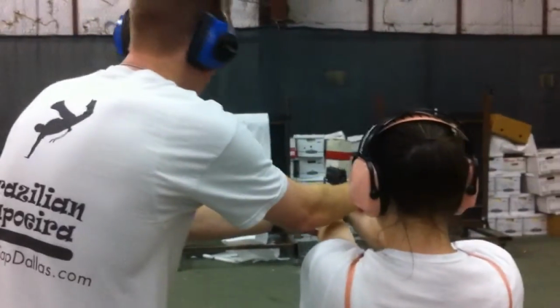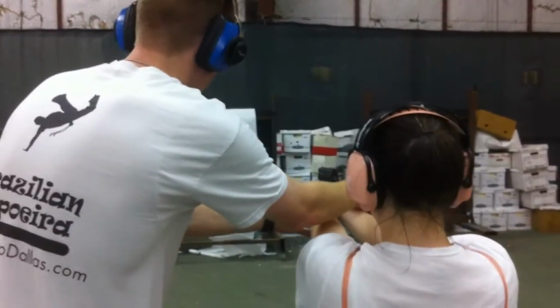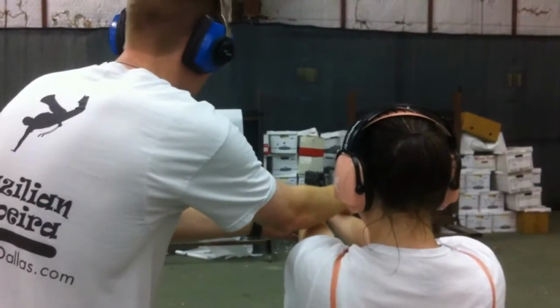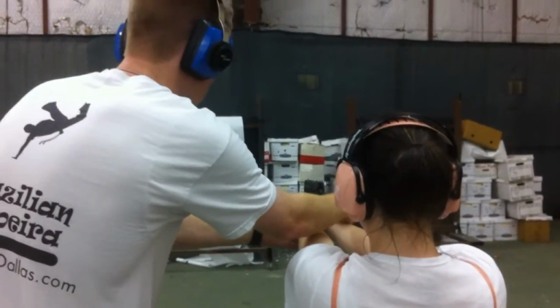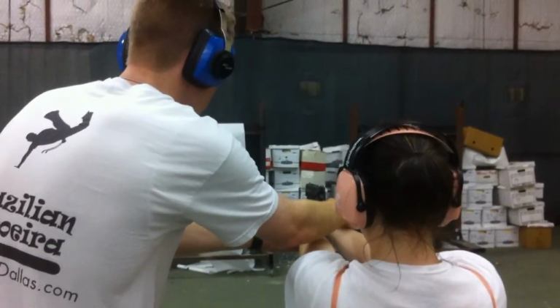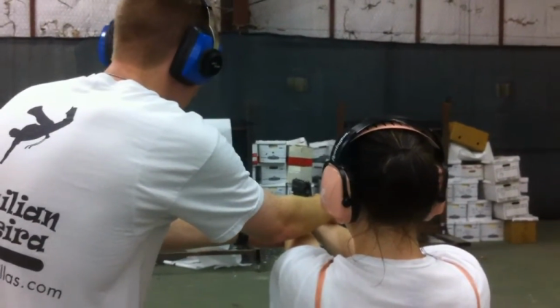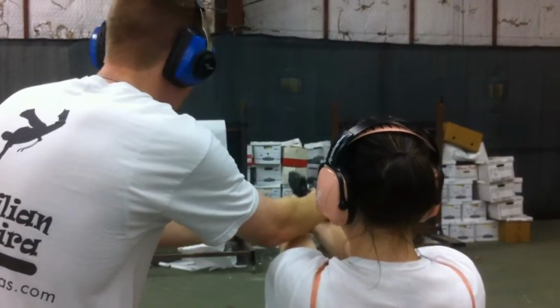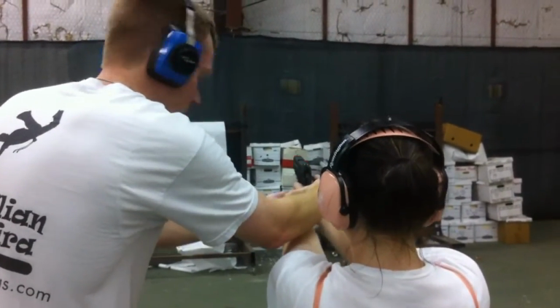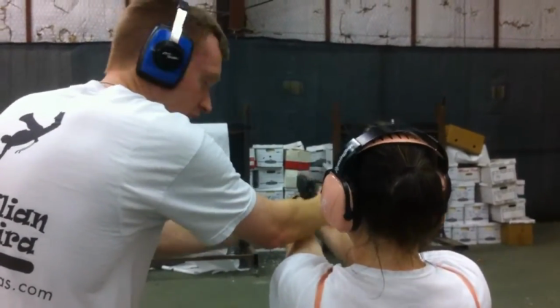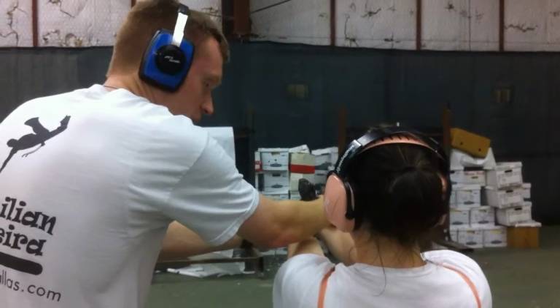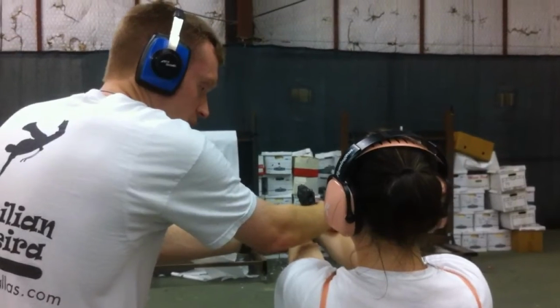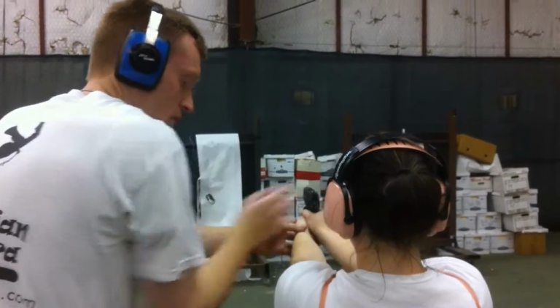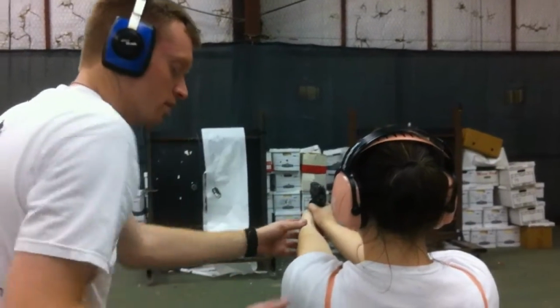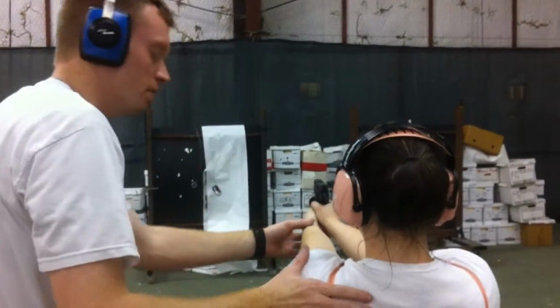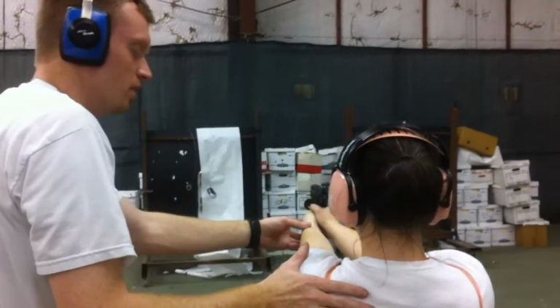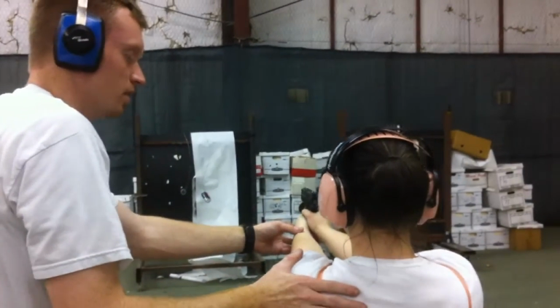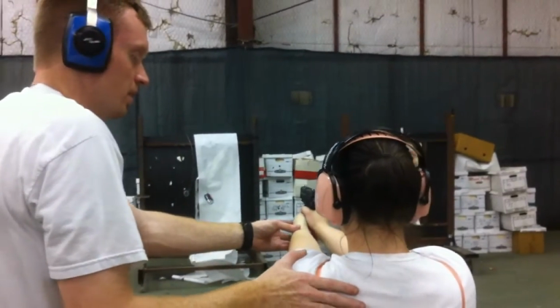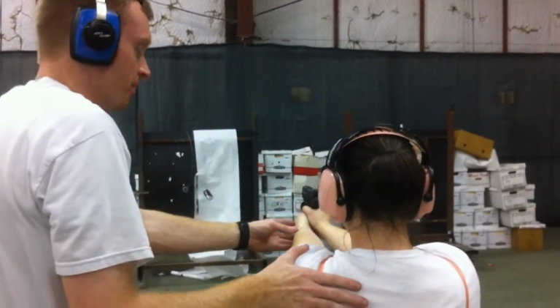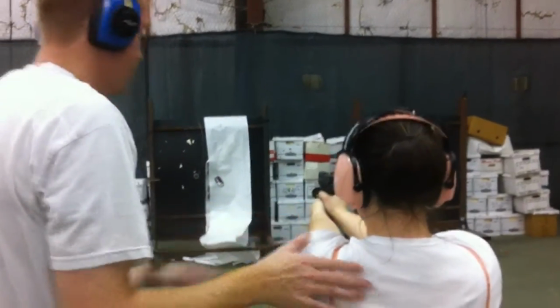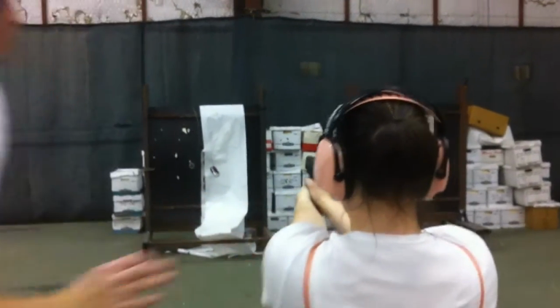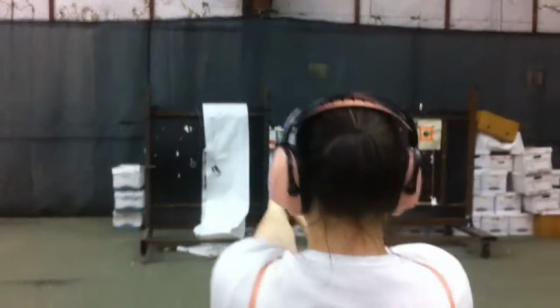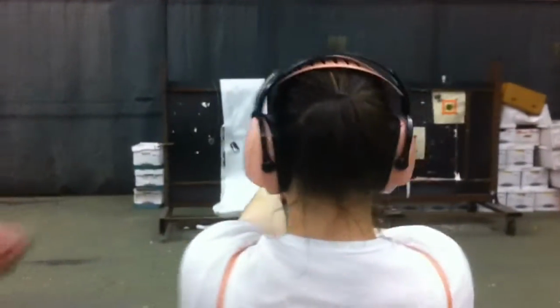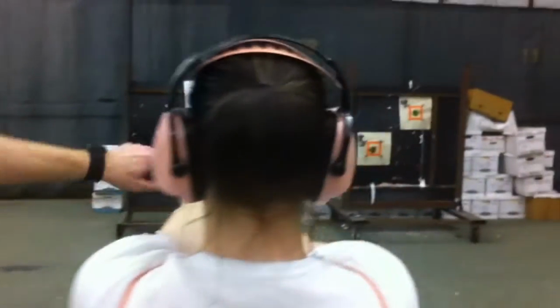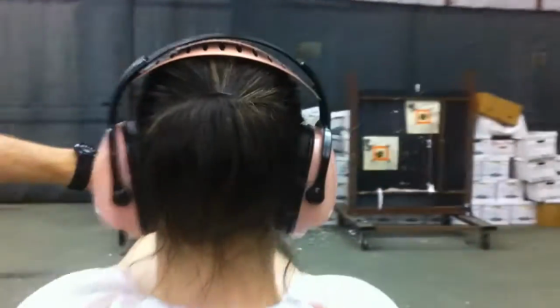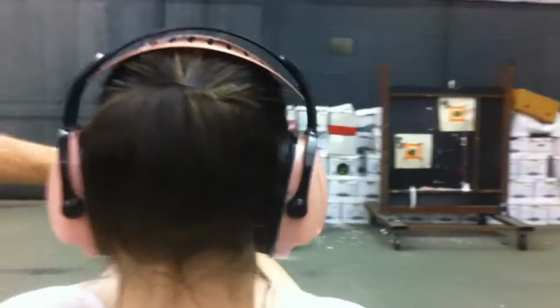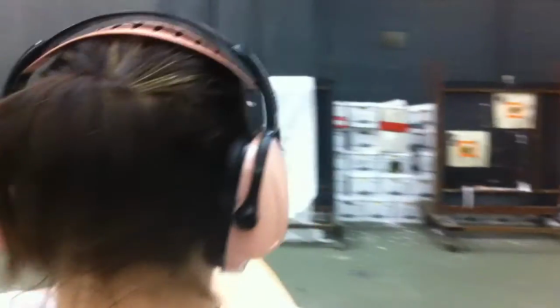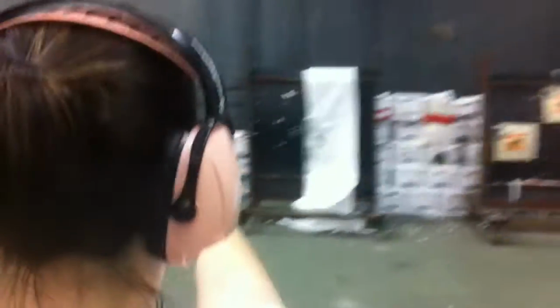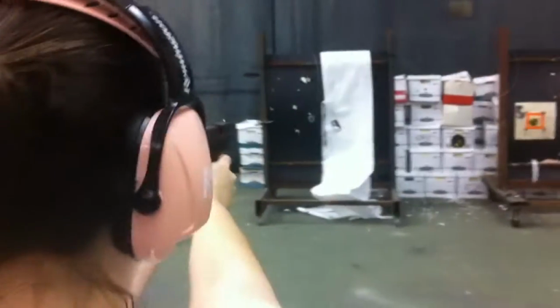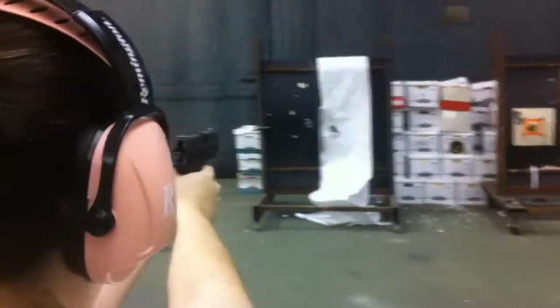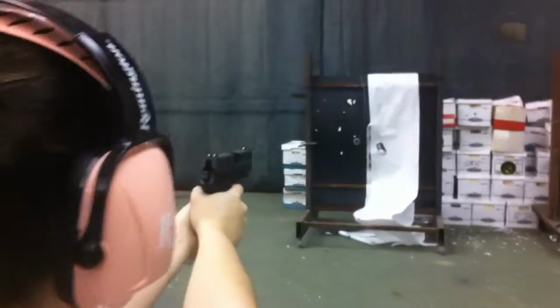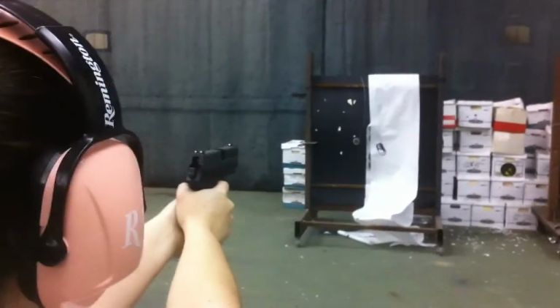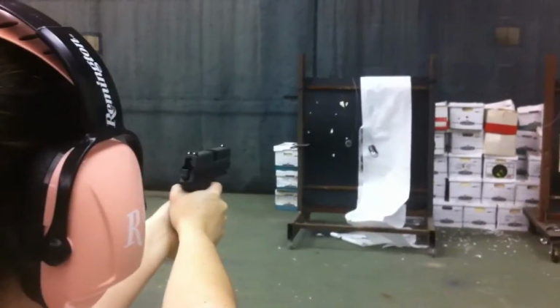Now don't jerk the trigger, because part of you jerking the trigger is what's making it go up like that when you shoot. Right. So lean forward just a little bit. There you go. Remember, middle of the finger. Slow, slow, slow.